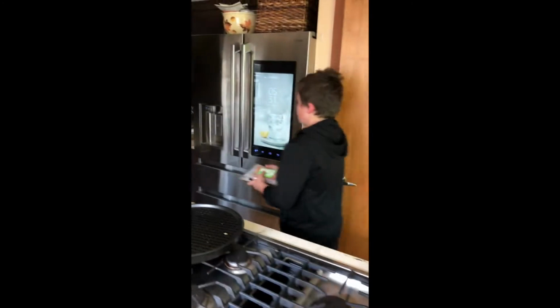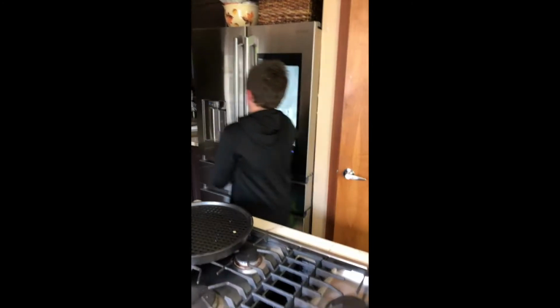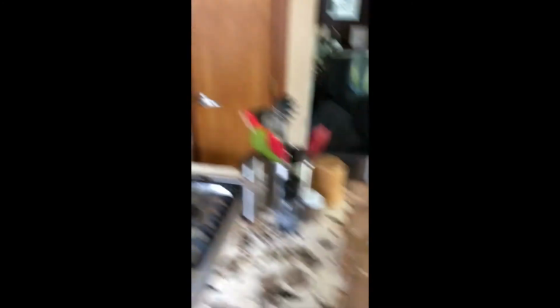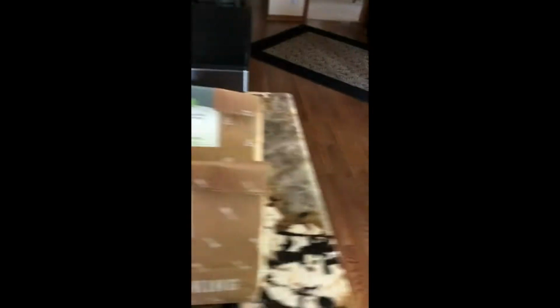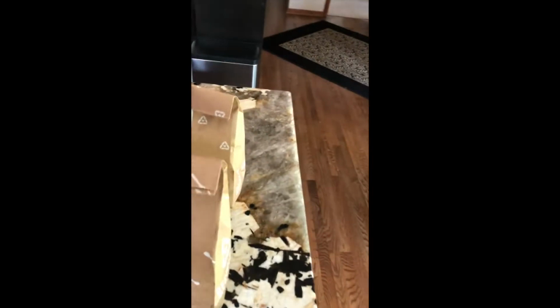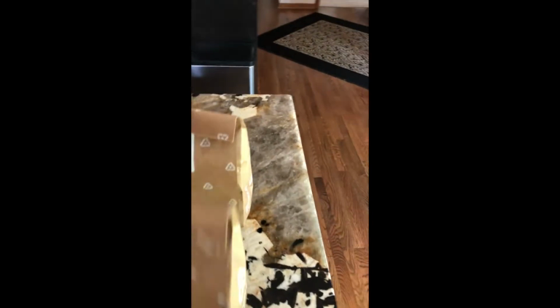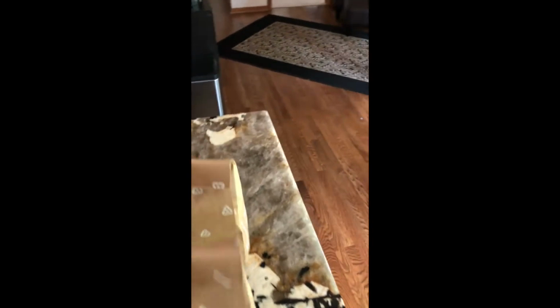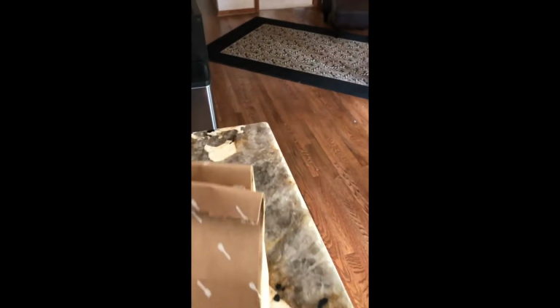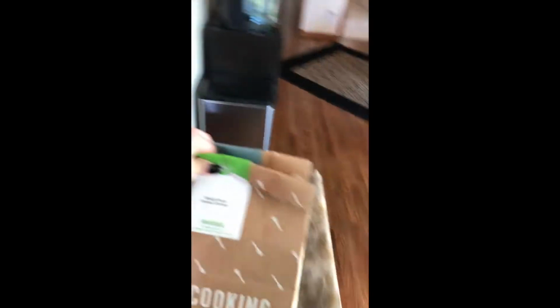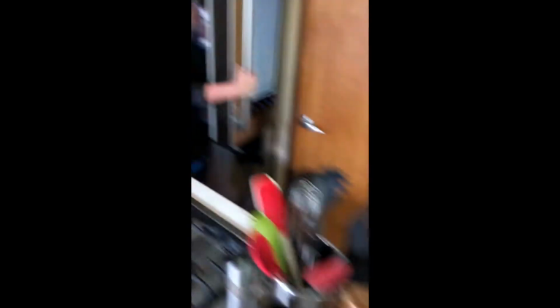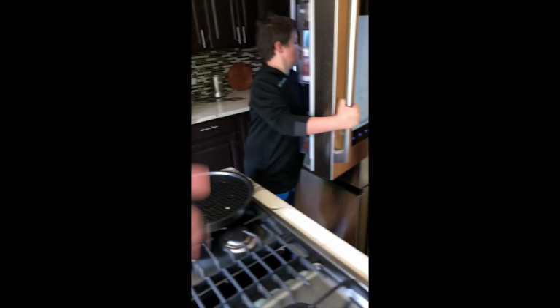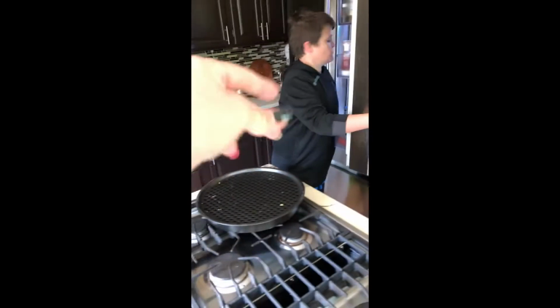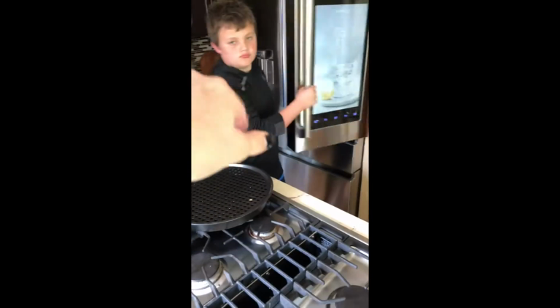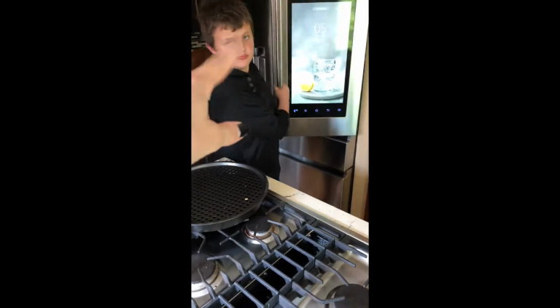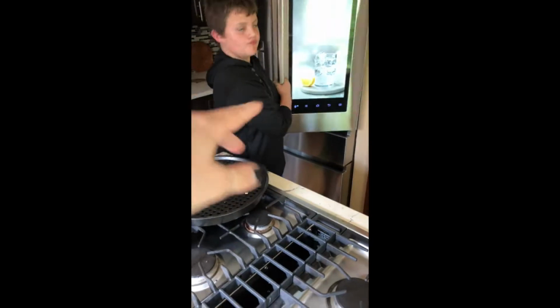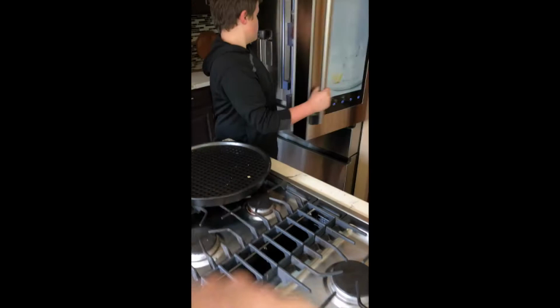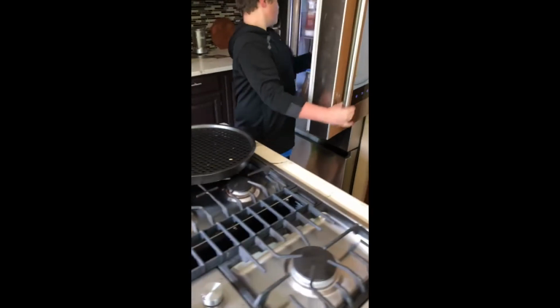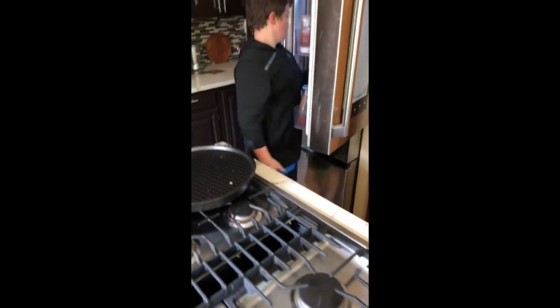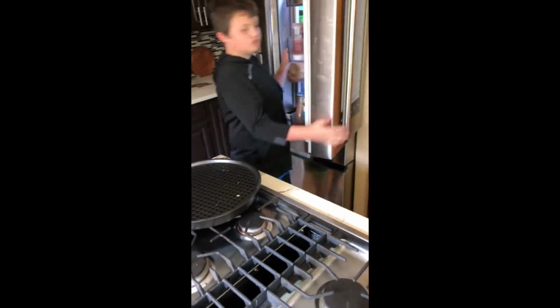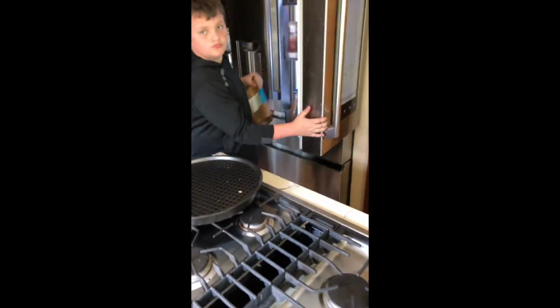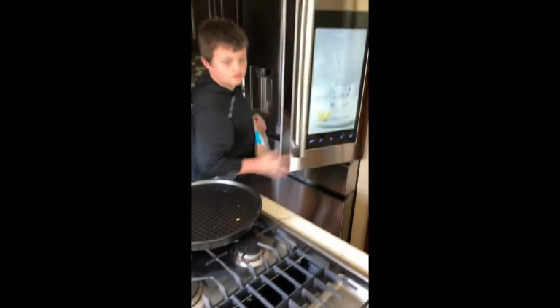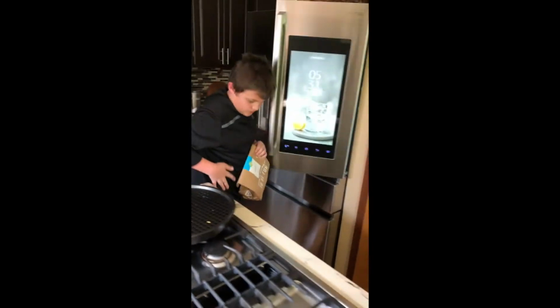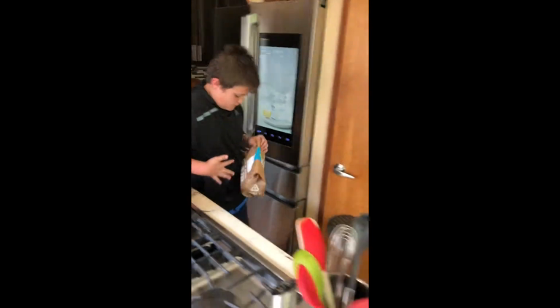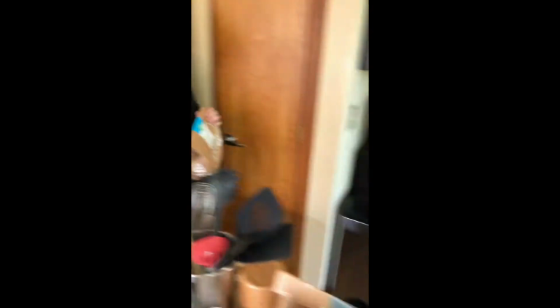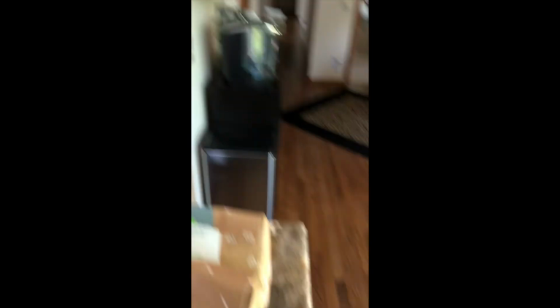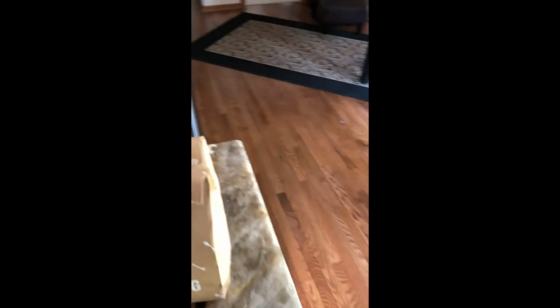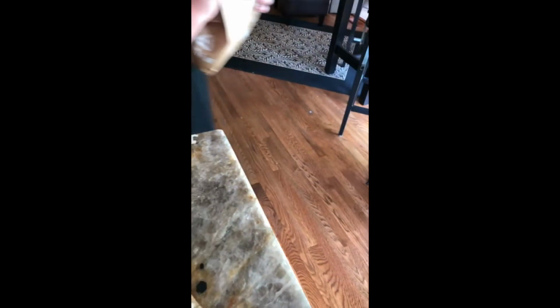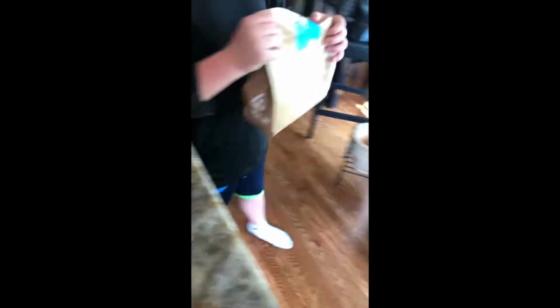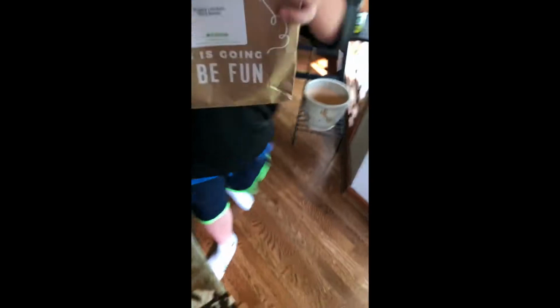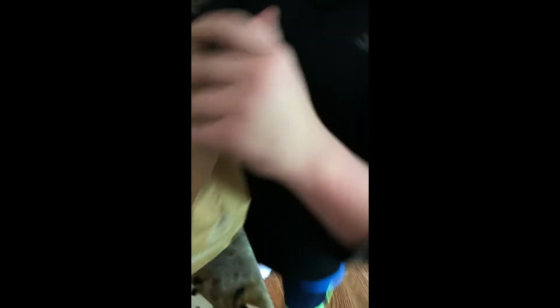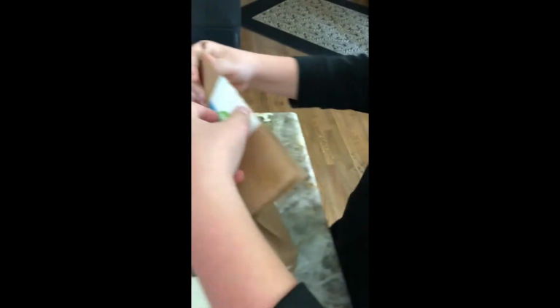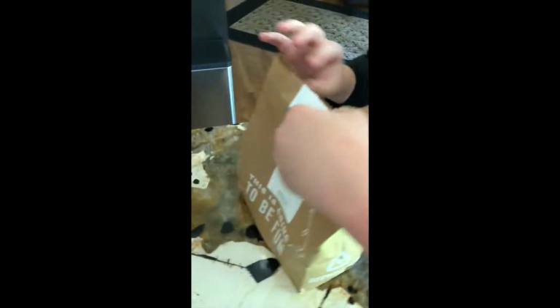All right, let's open one of these. Put the bag in there — let's open it because it might not need to go in there. Okay, this is what we're making tonight, let's see what's in it.